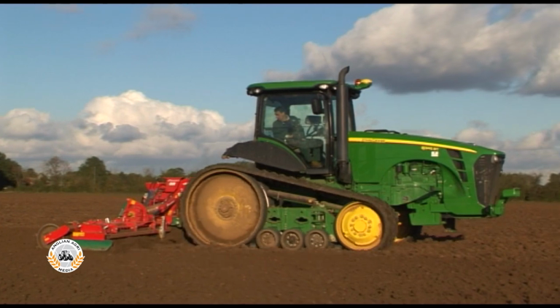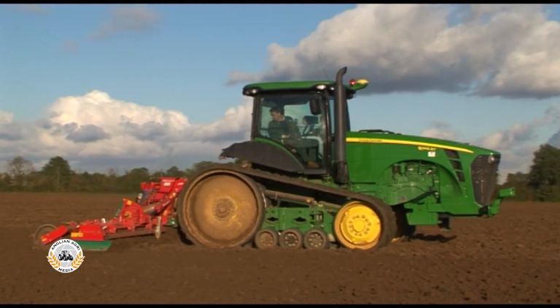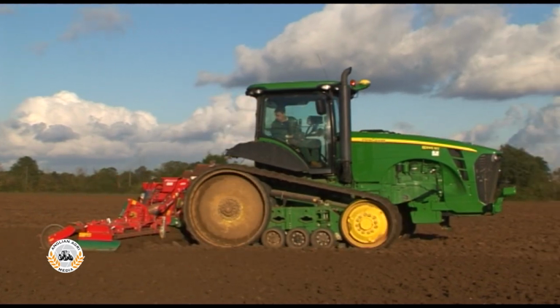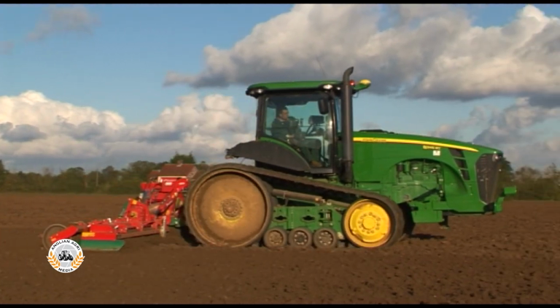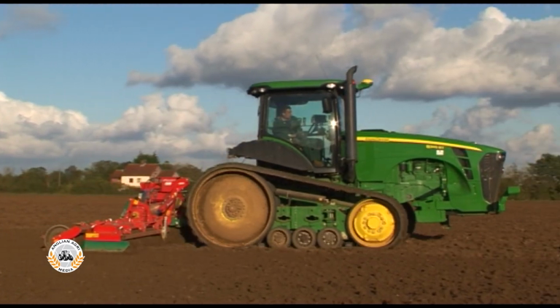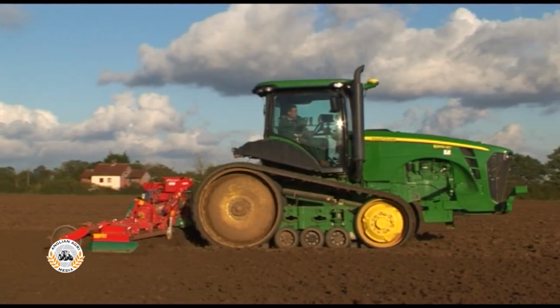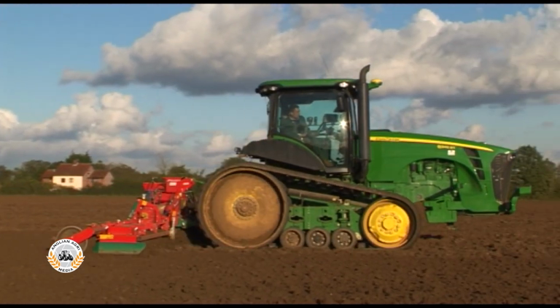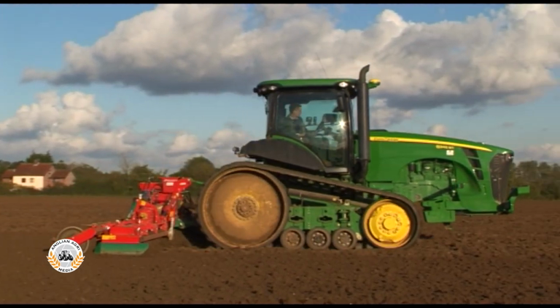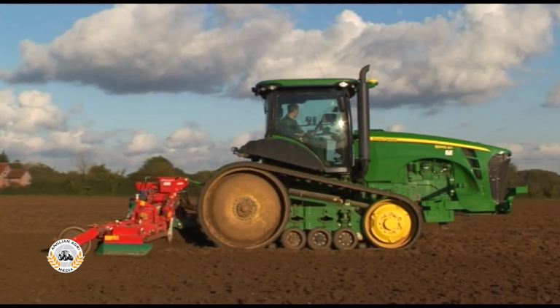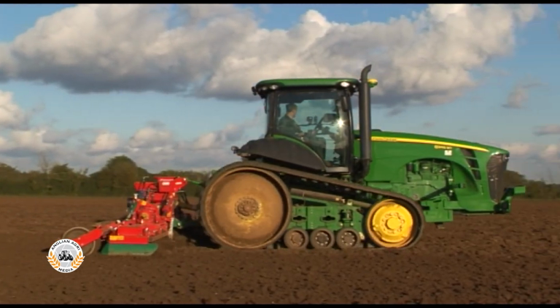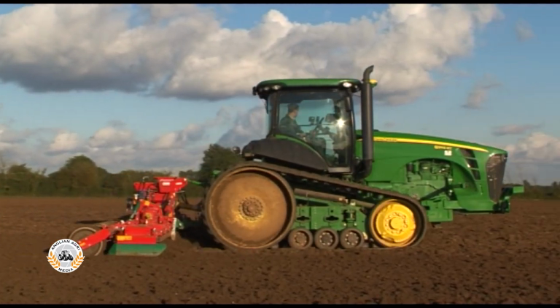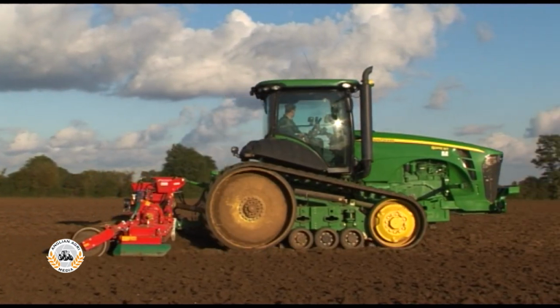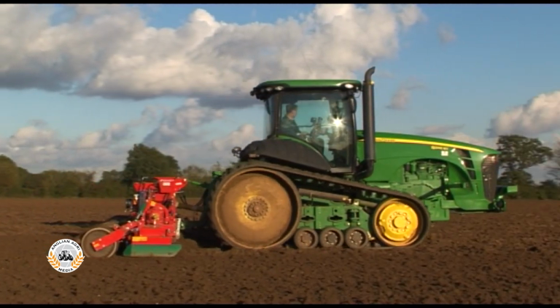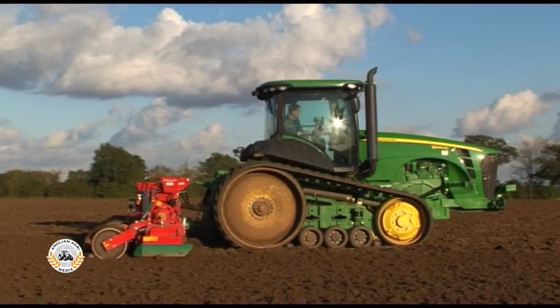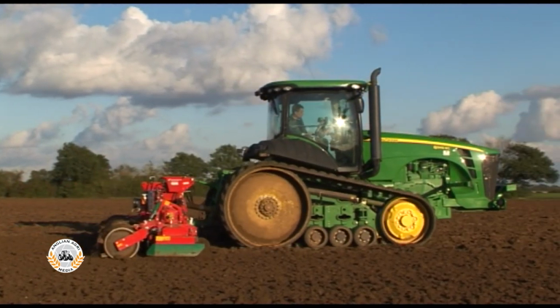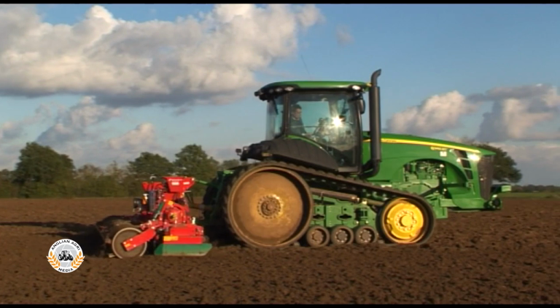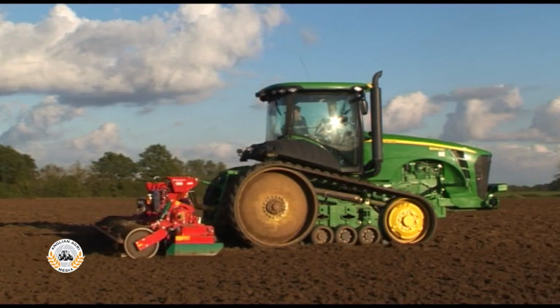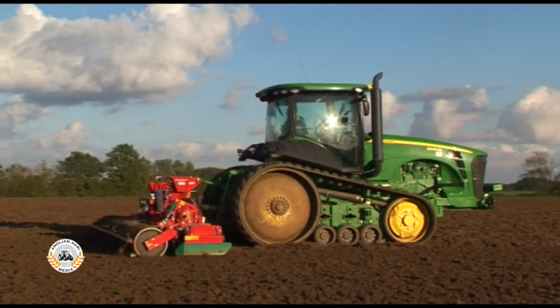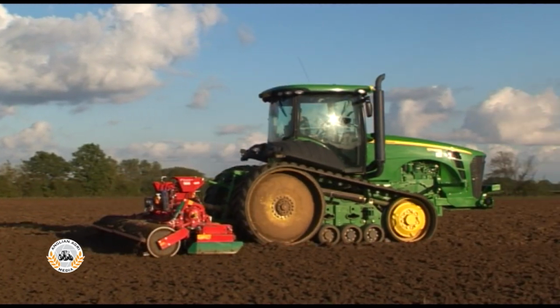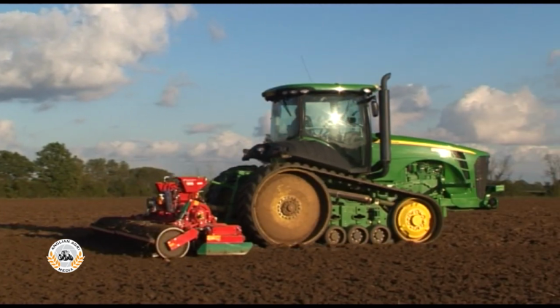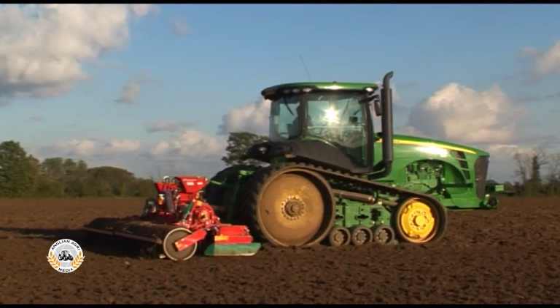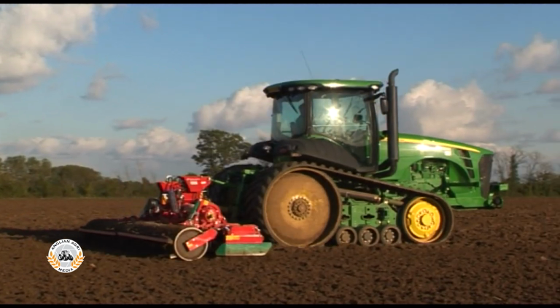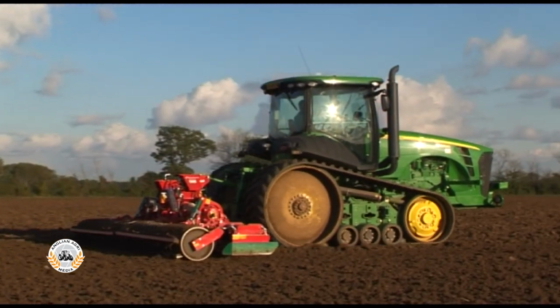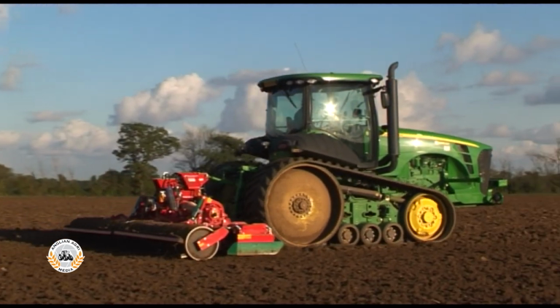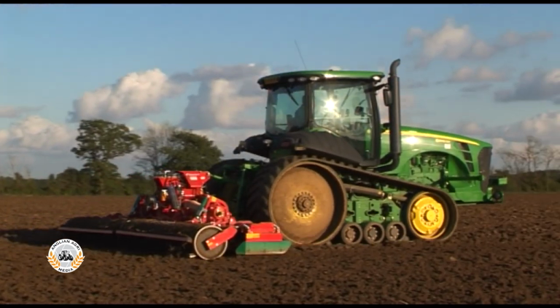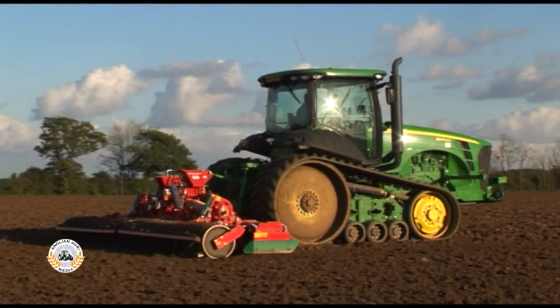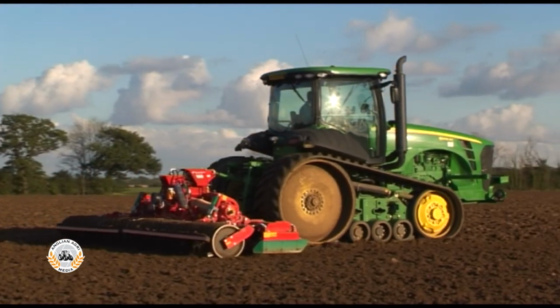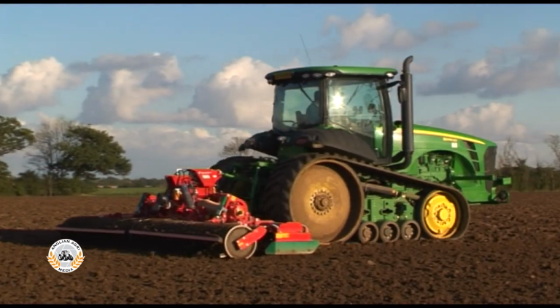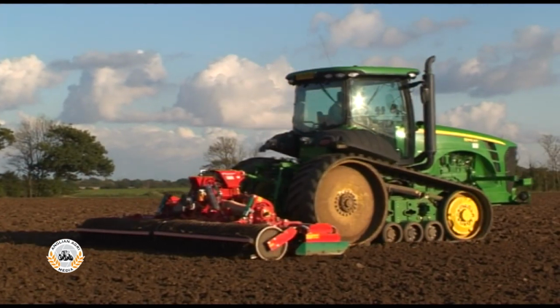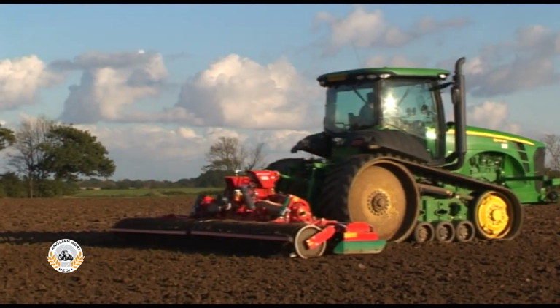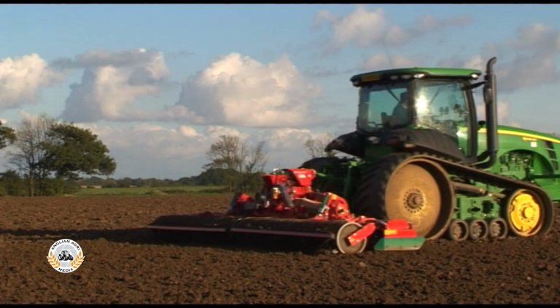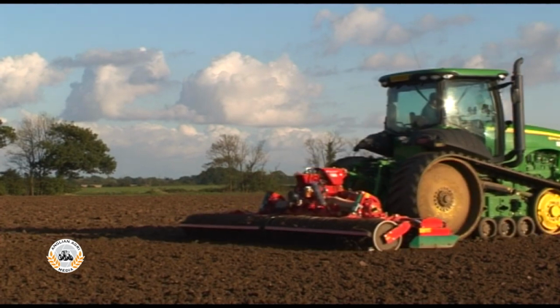There were three models of 8RT tractors offered: the 8295RT, 8320RT, and flagship 8345RT.